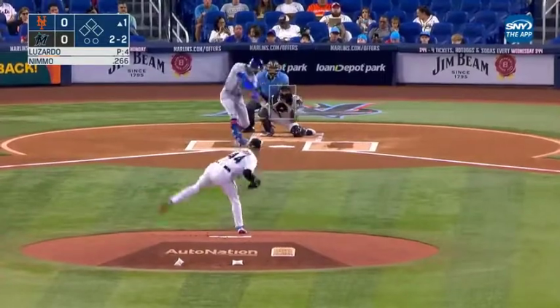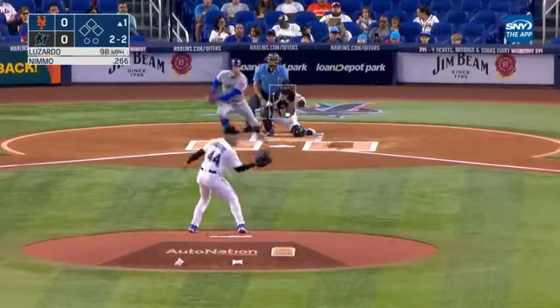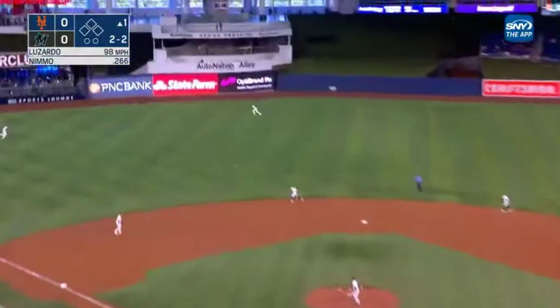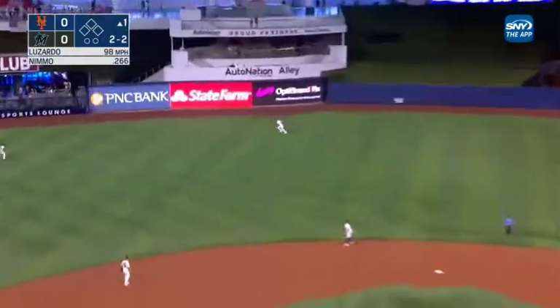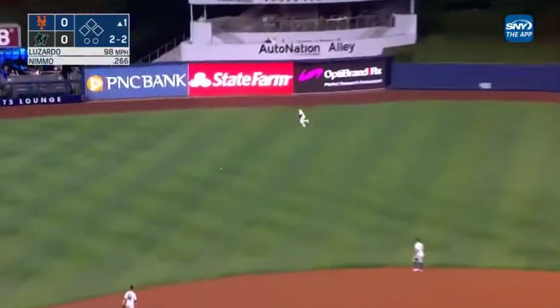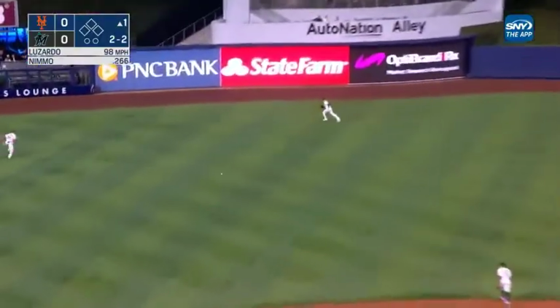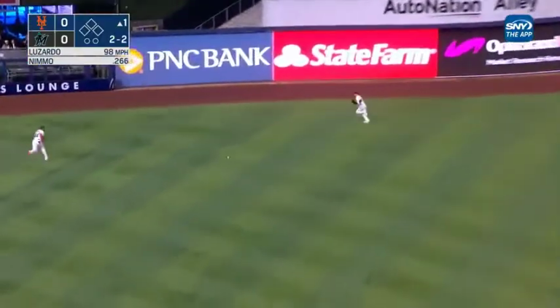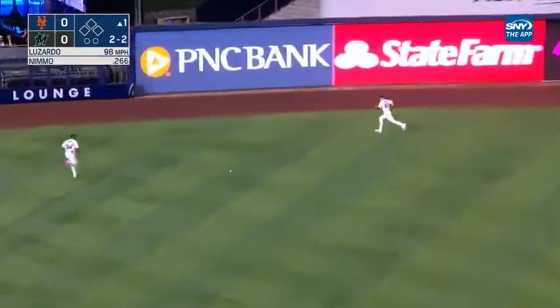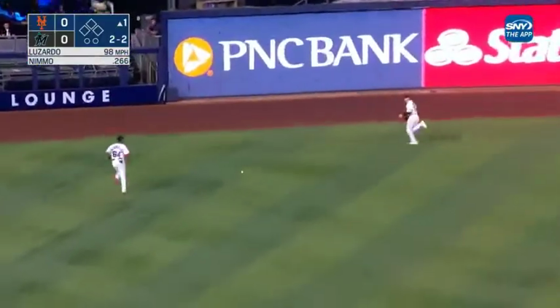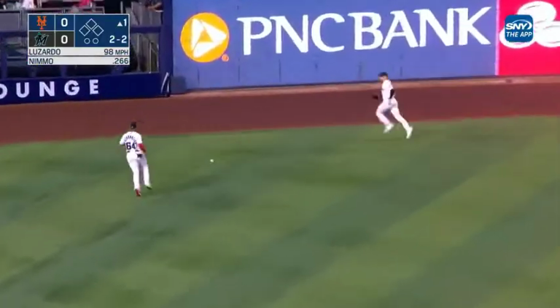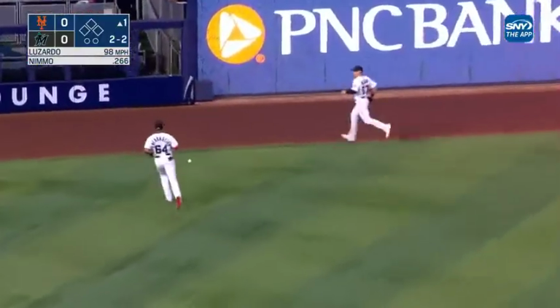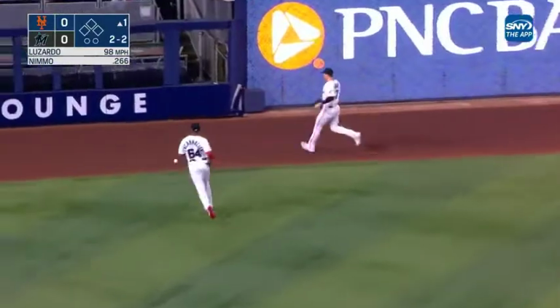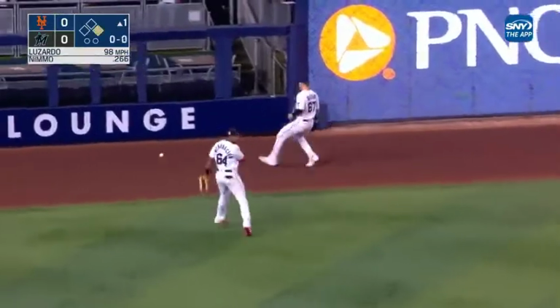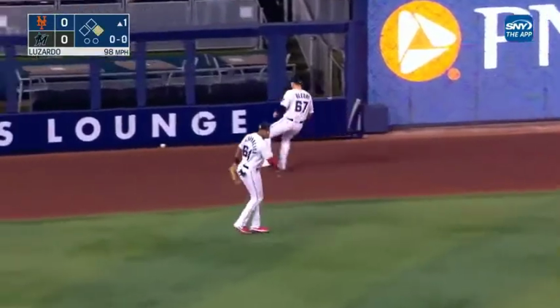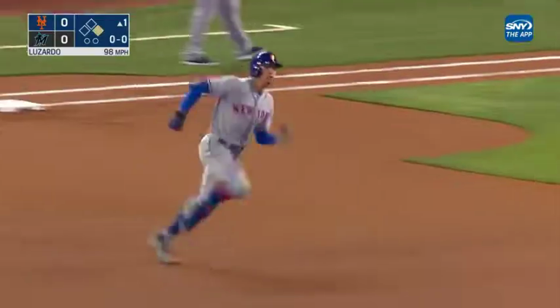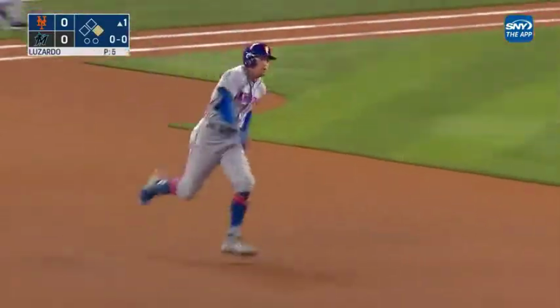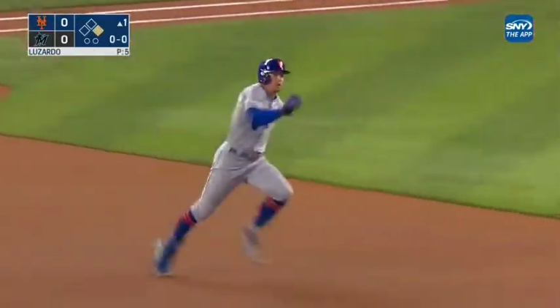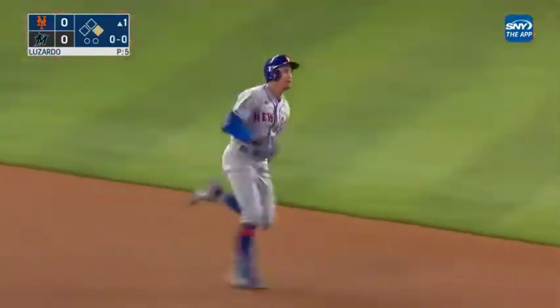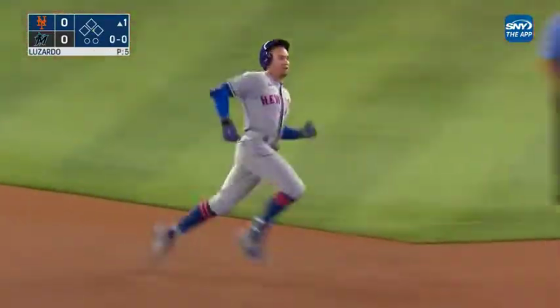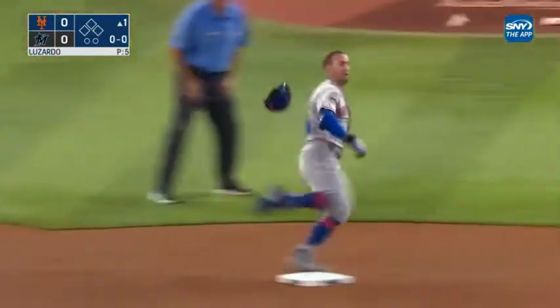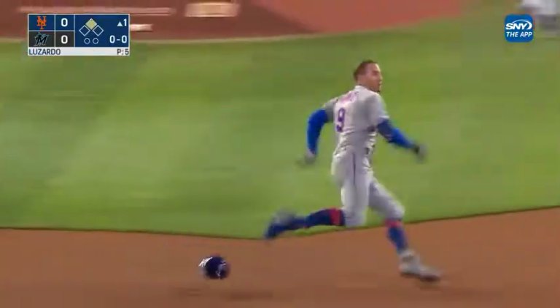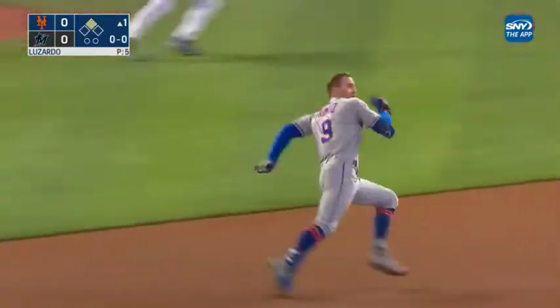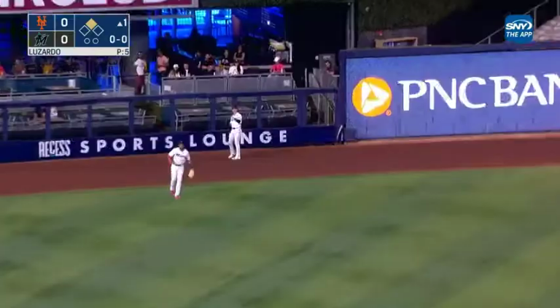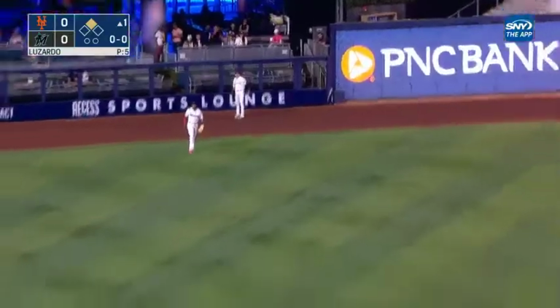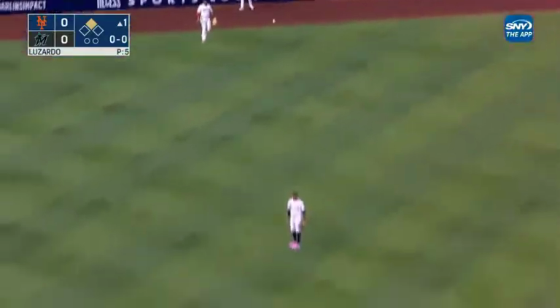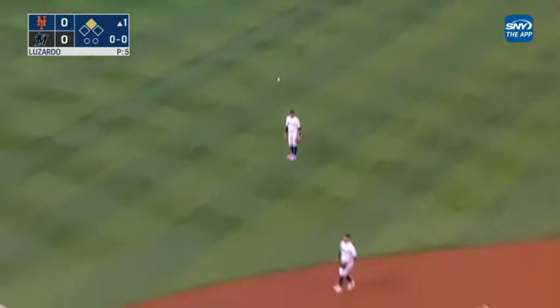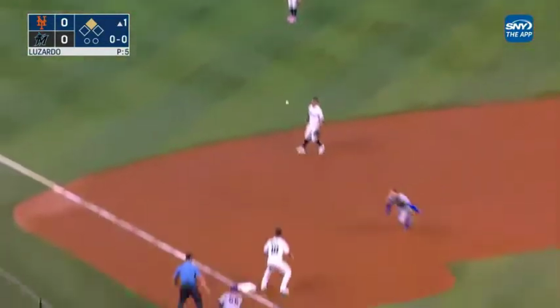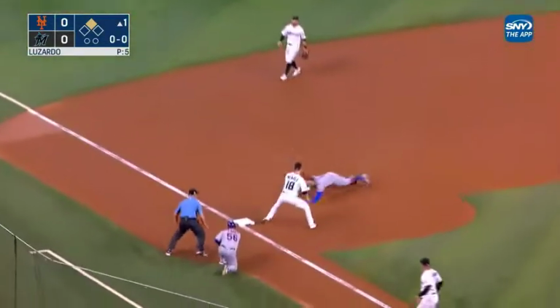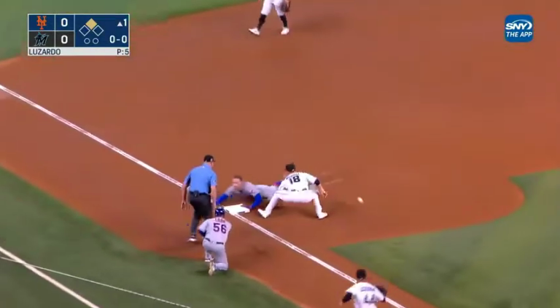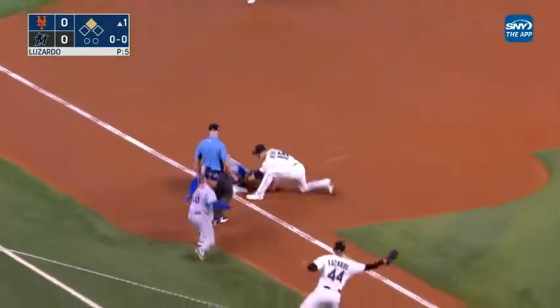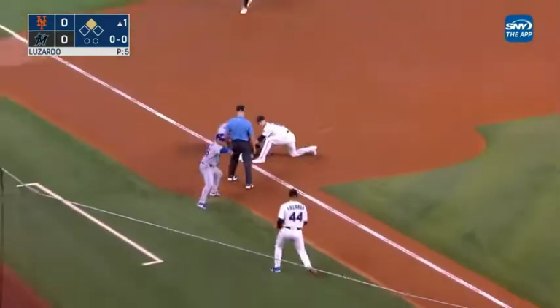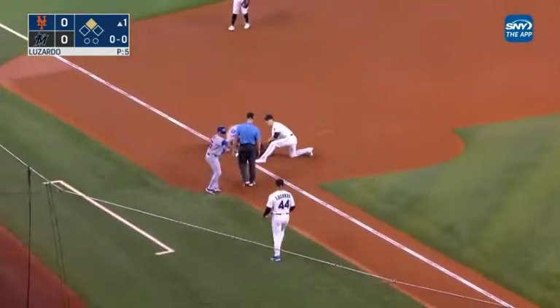Nimmo lines one the other way for a base hit — that one's going to find the gap and go all the way to the wall. Nimmo takes the turn at second, he's going to try for three. The throw coming in to third — it gets by.